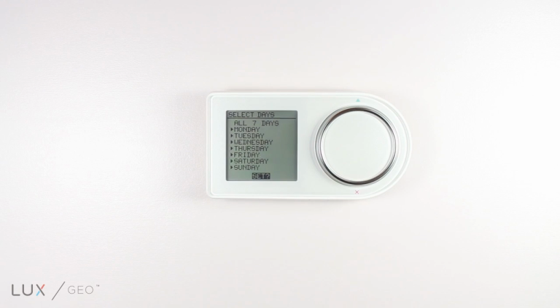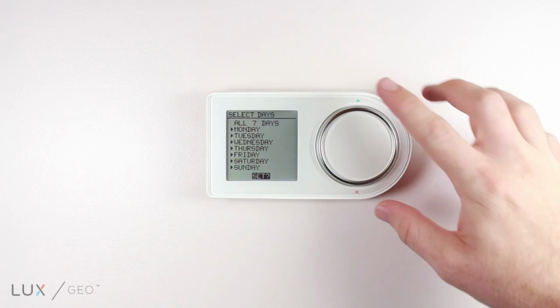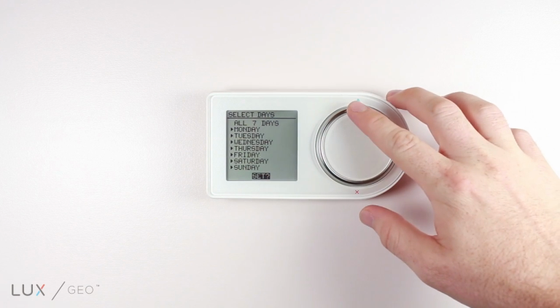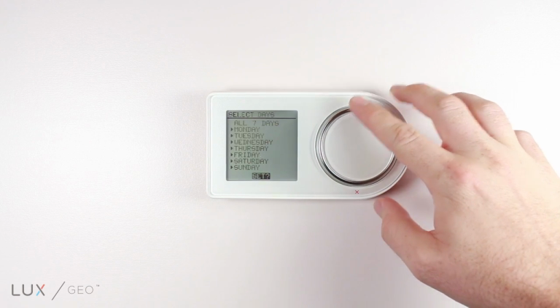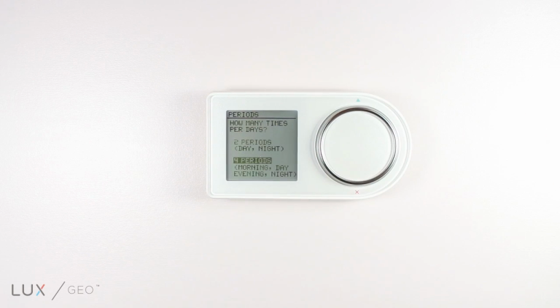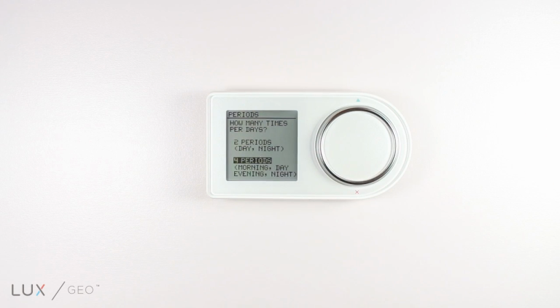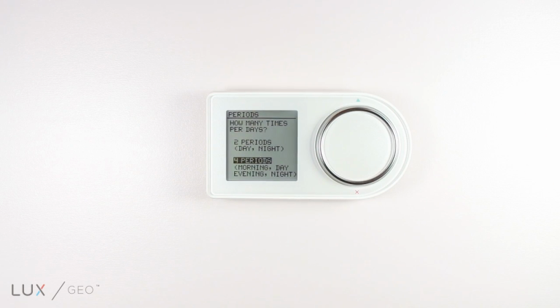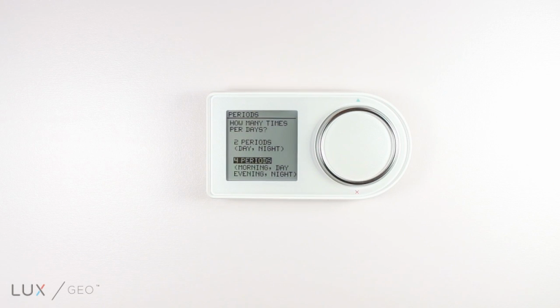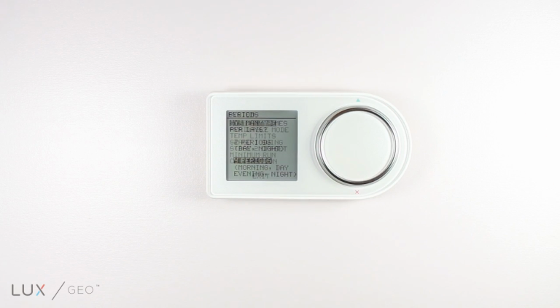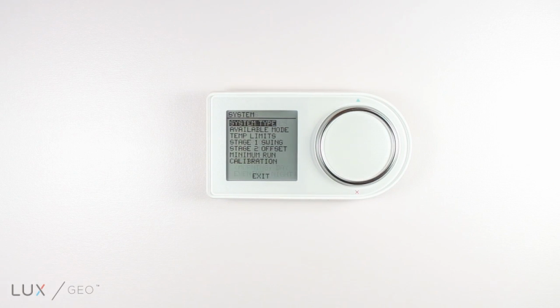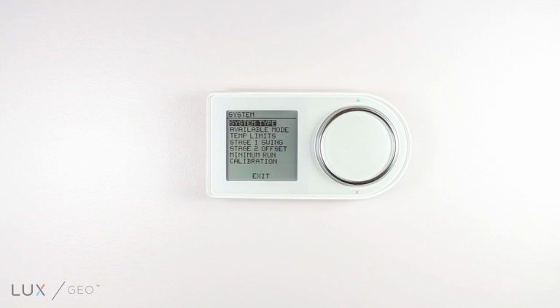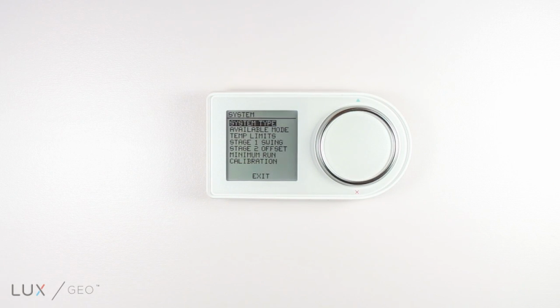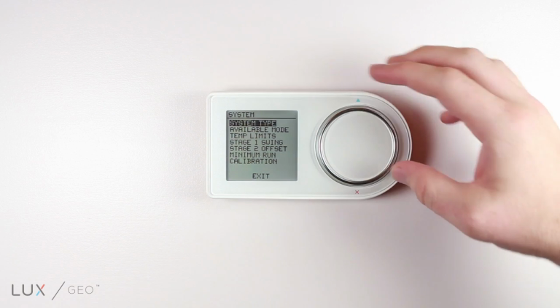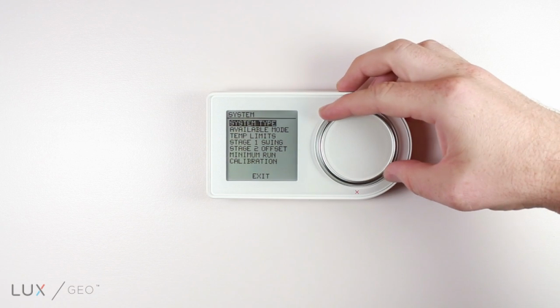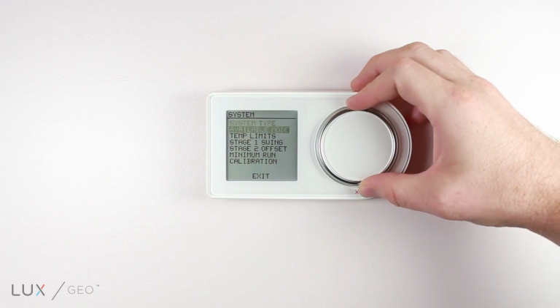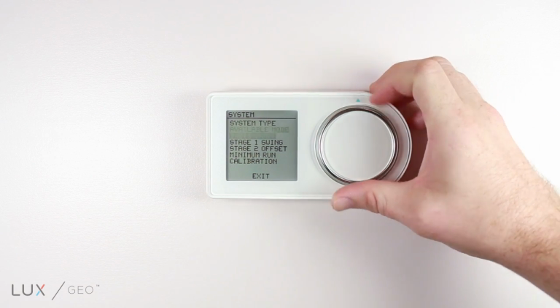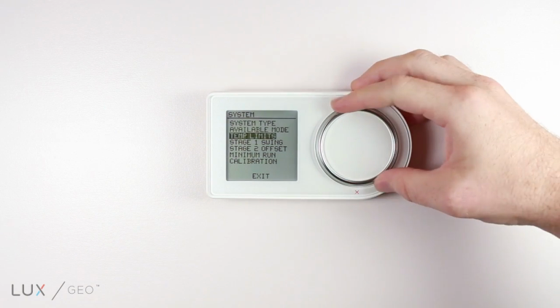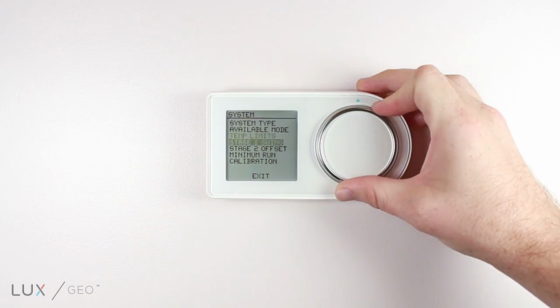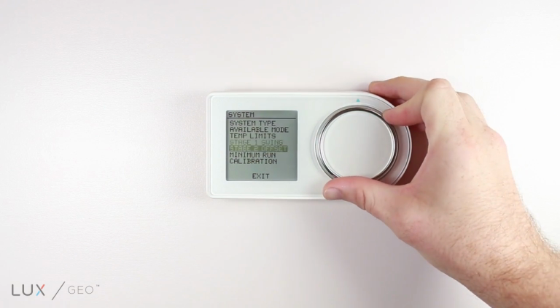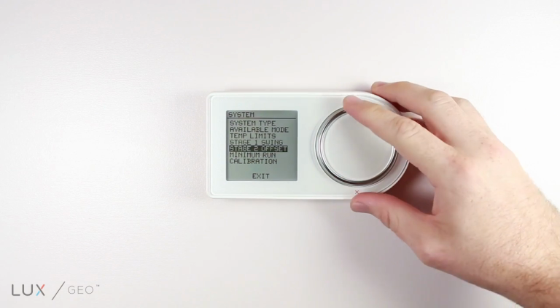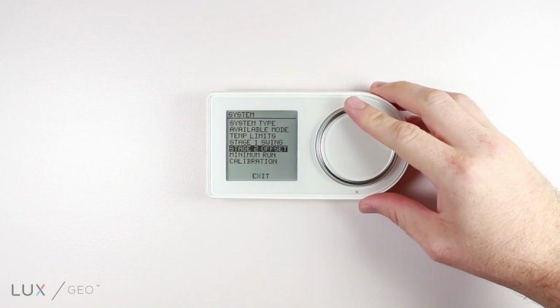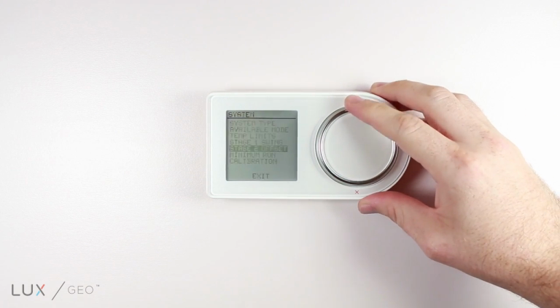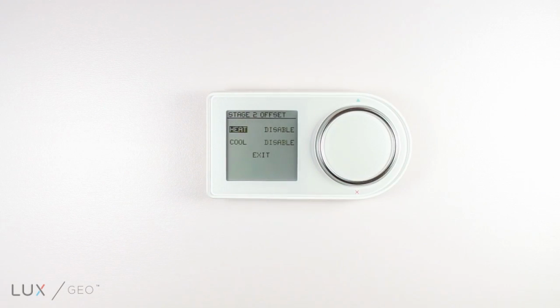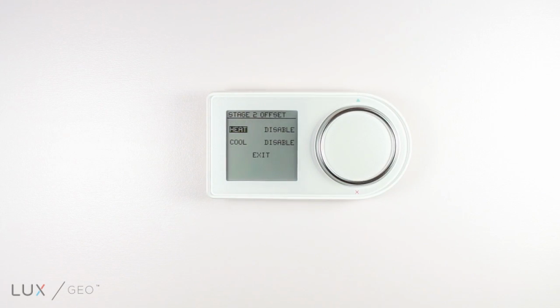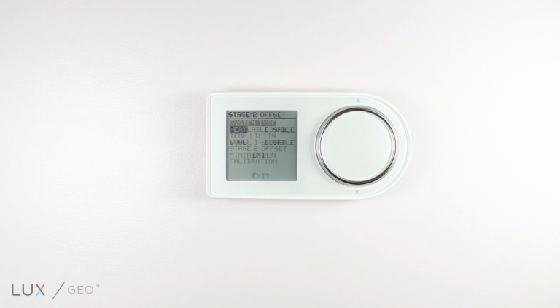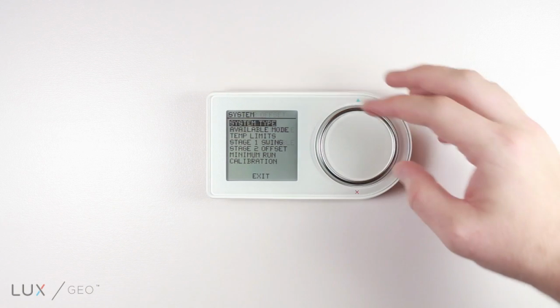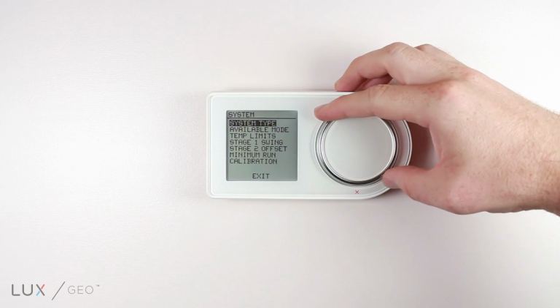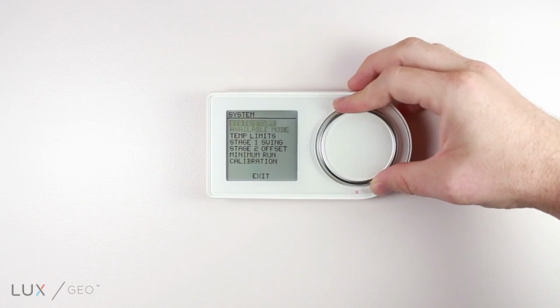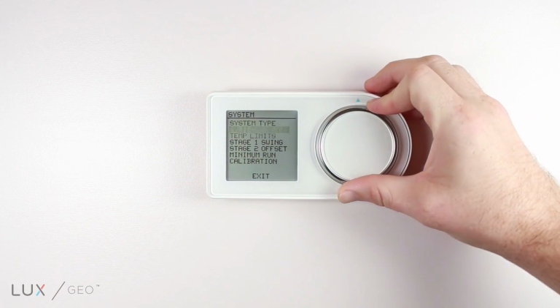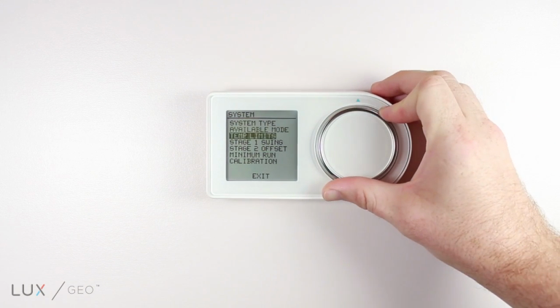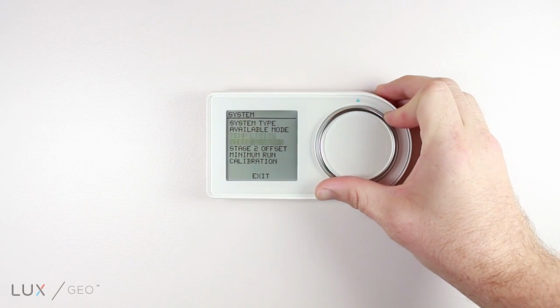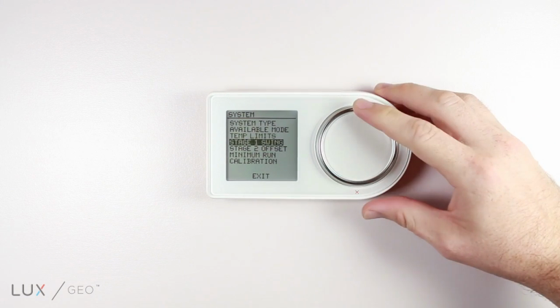You can choose between 2 or 4 periods per day. The GEO features adjustable second stage heat and cool offset. It also has adjustable temperature differential and swing.